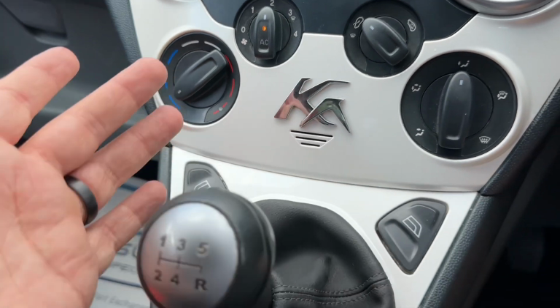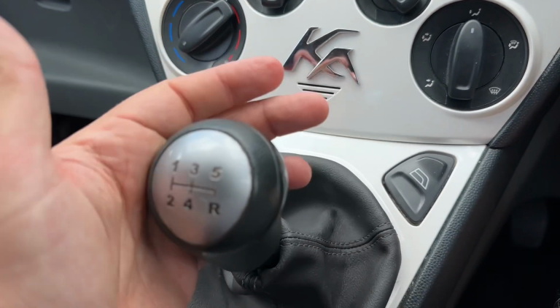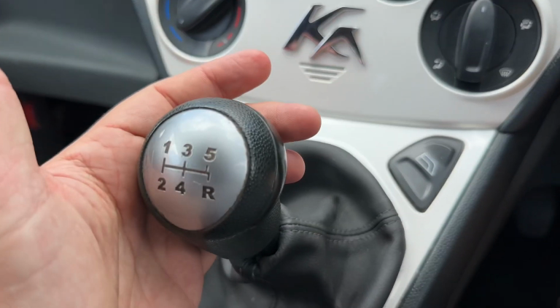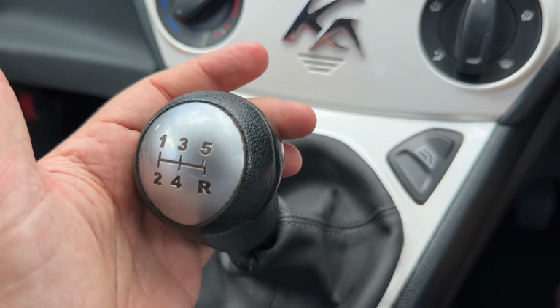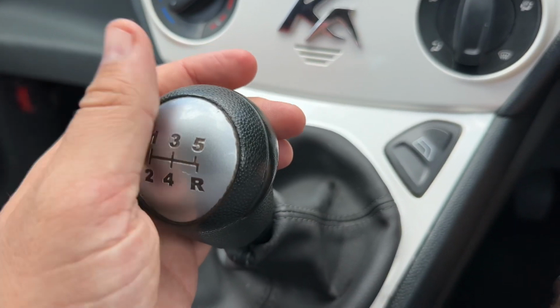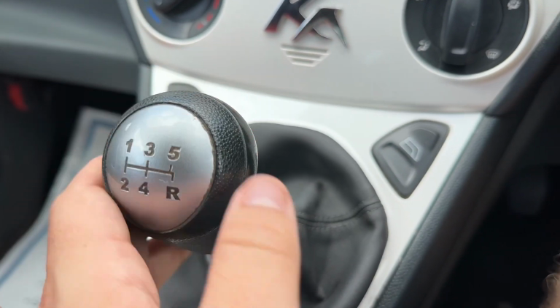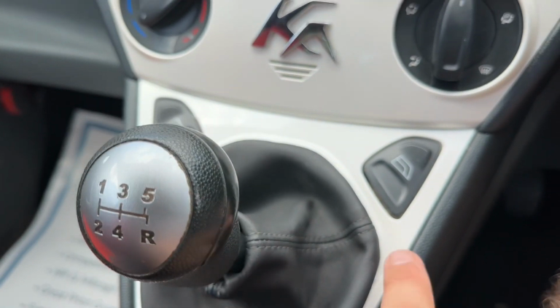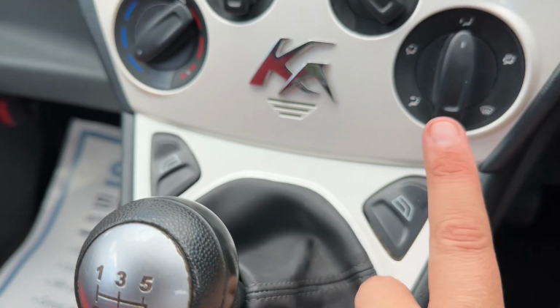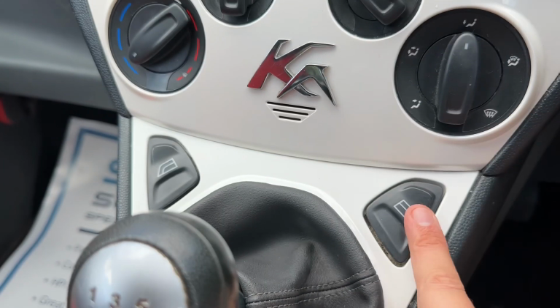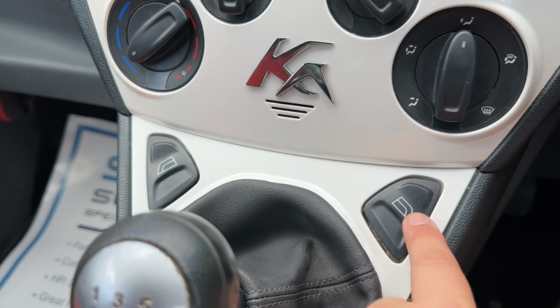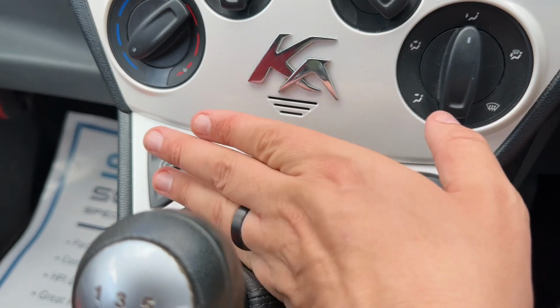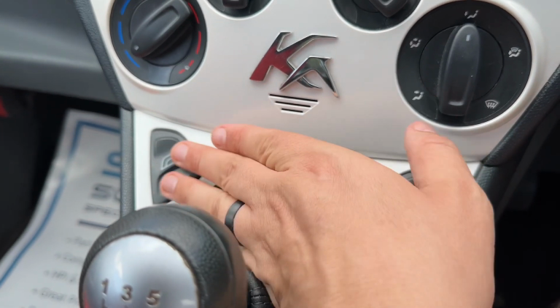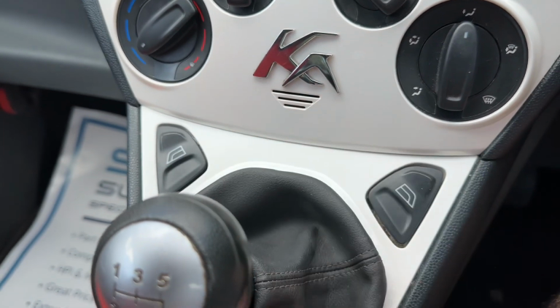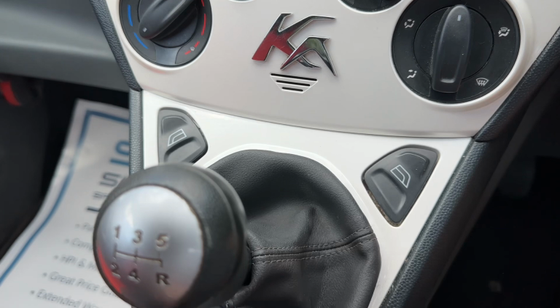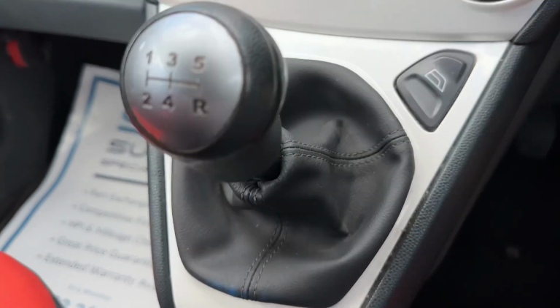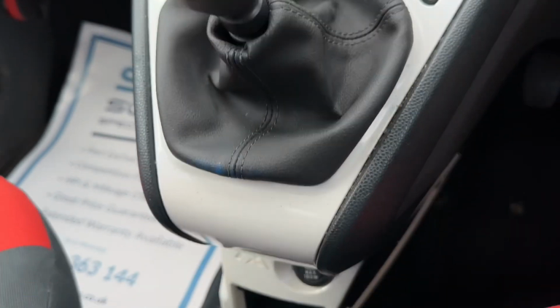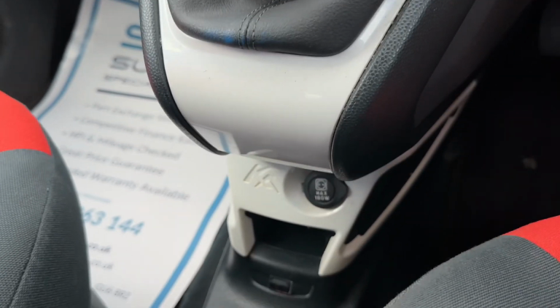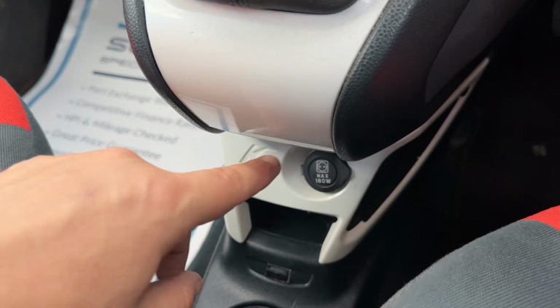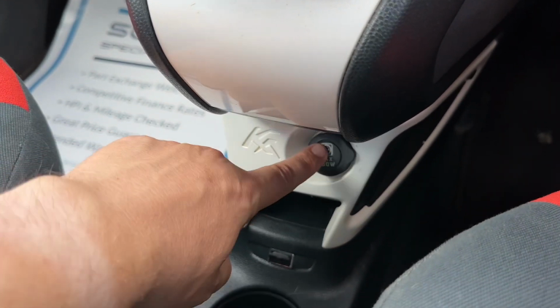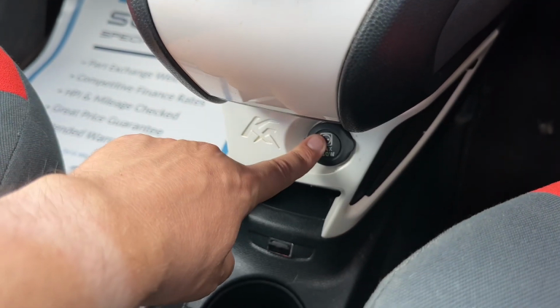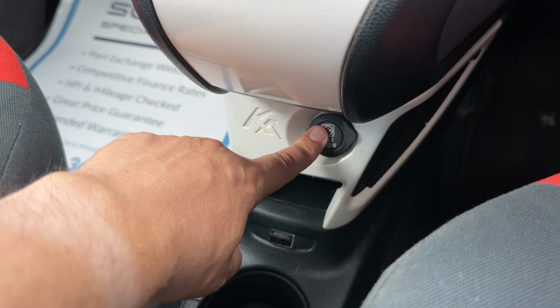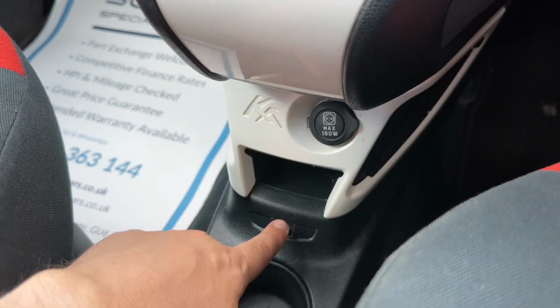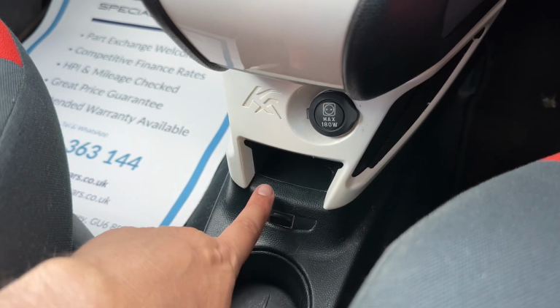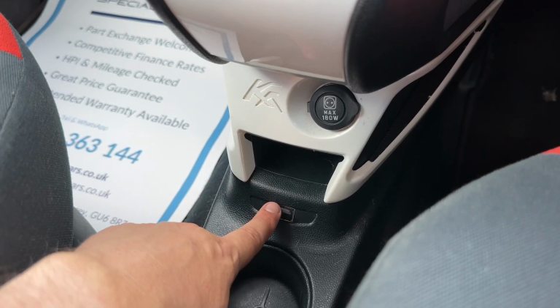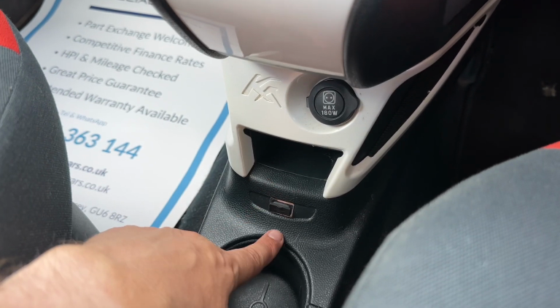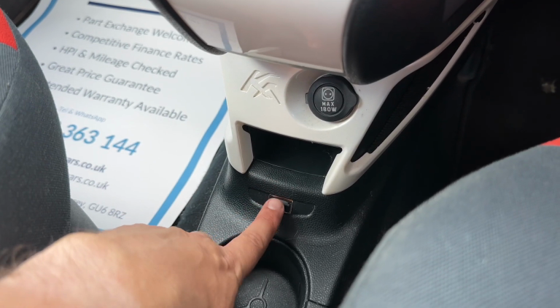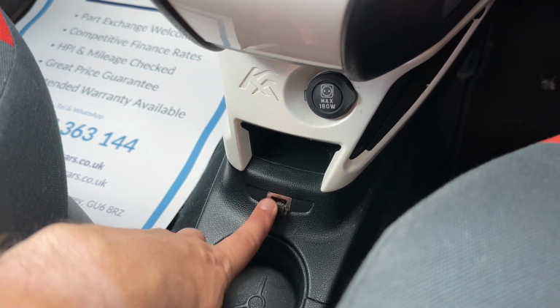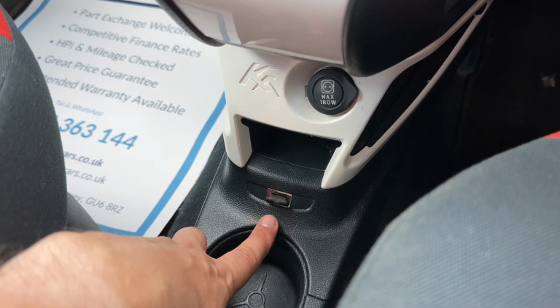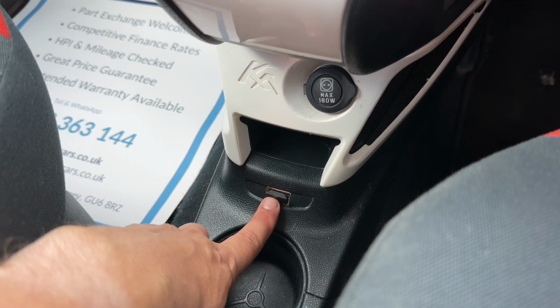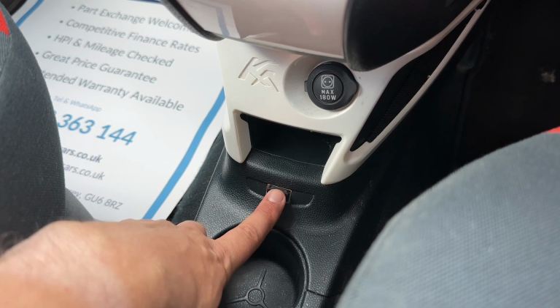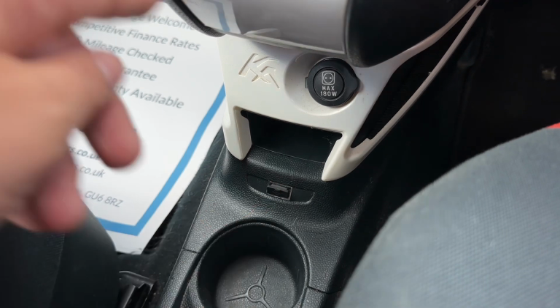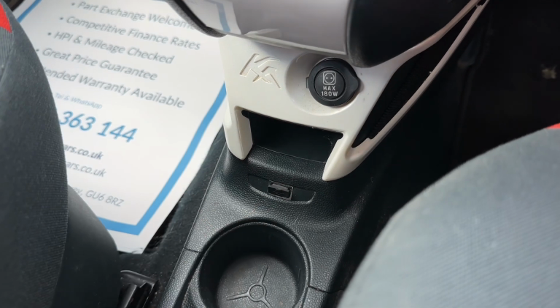We've then got a five-speed manual gearbox, driver and passenger side electric windows, a 12-volt charging socket, some storage down here, and a USB input as well.